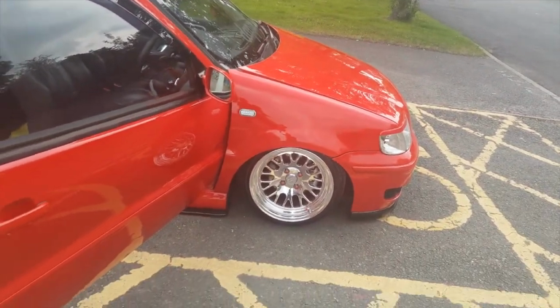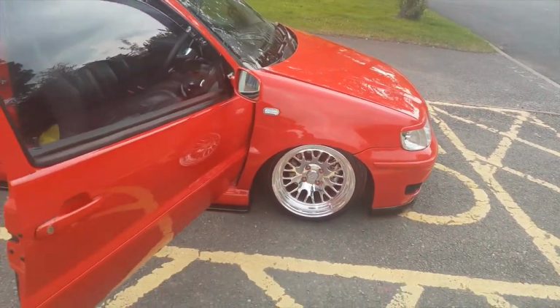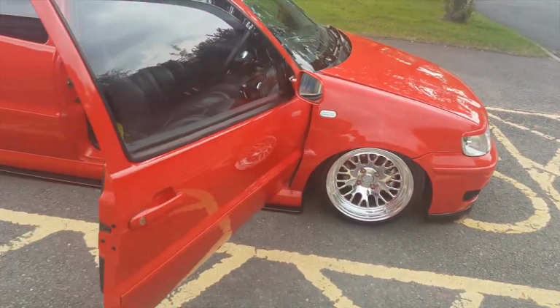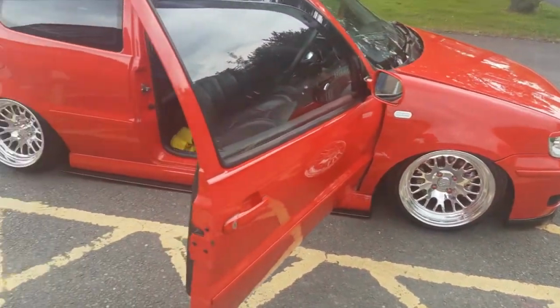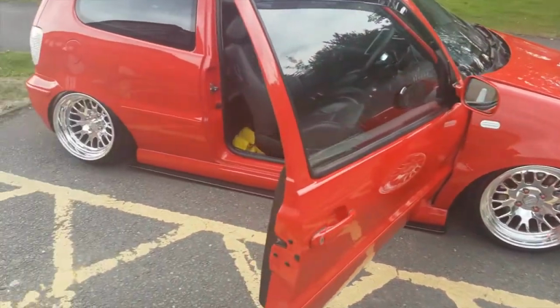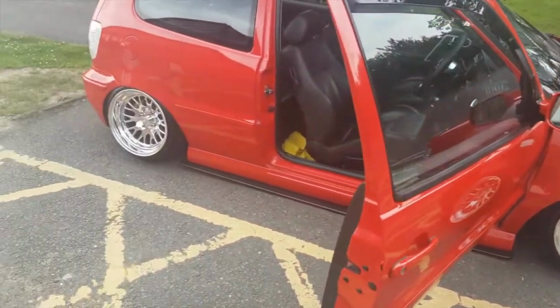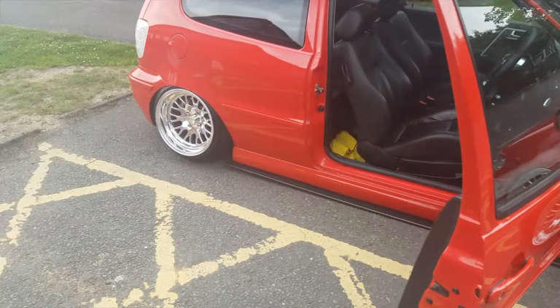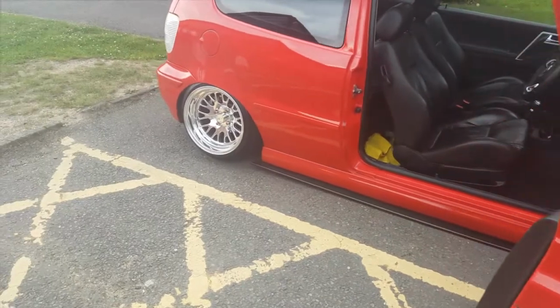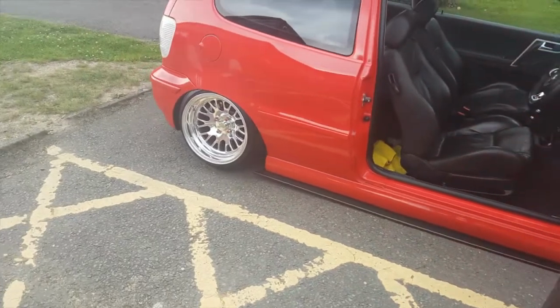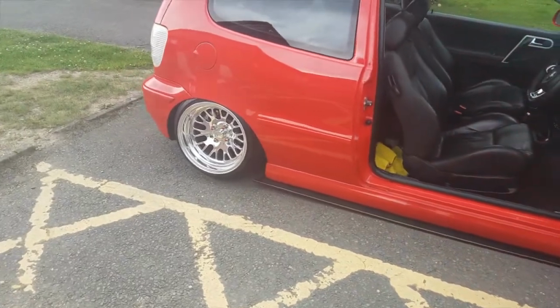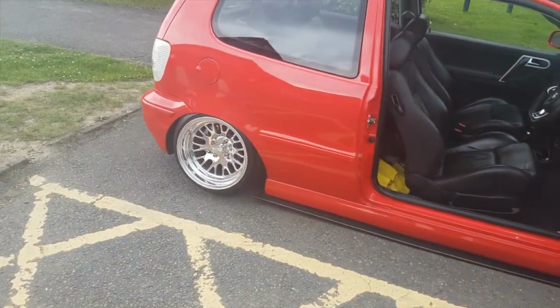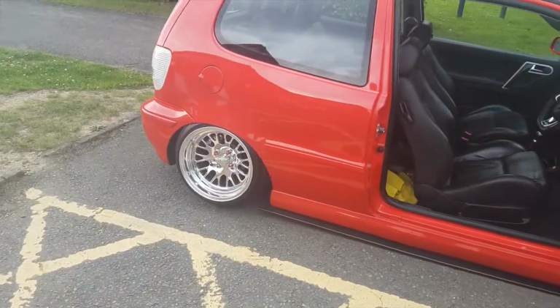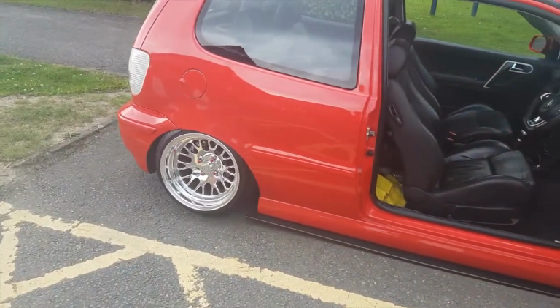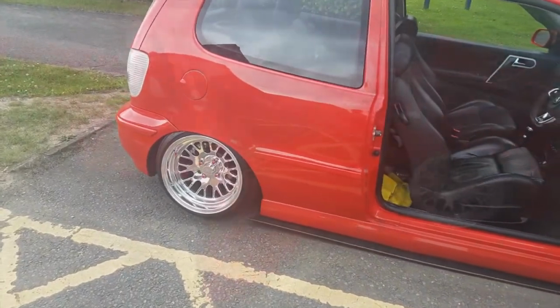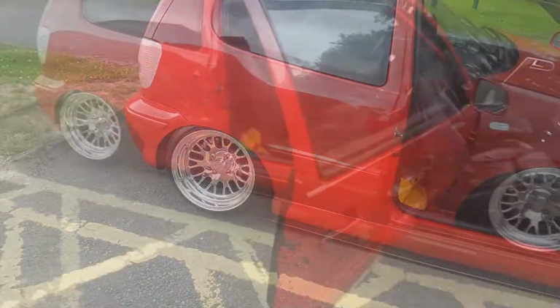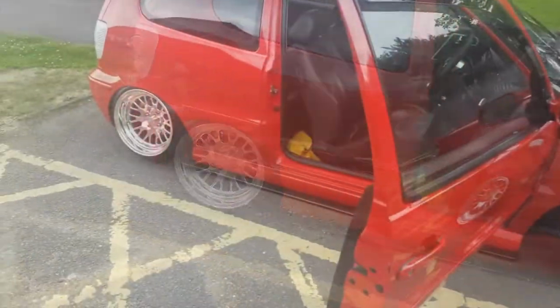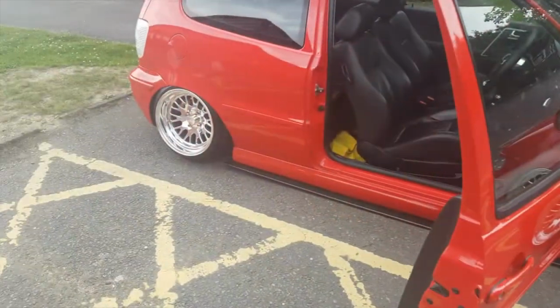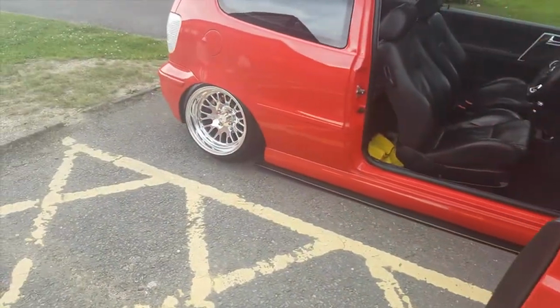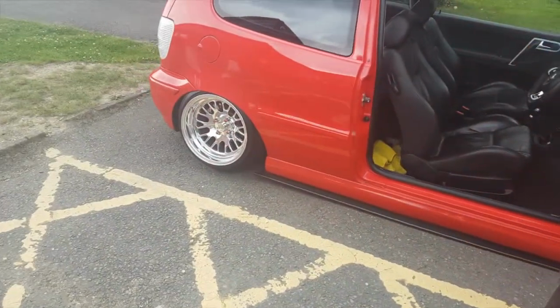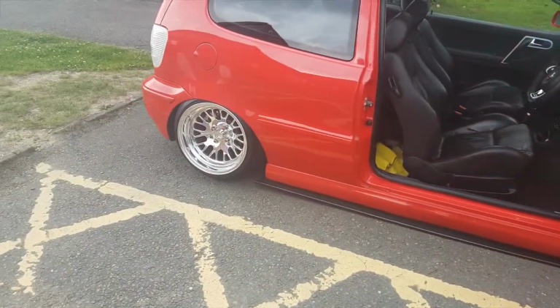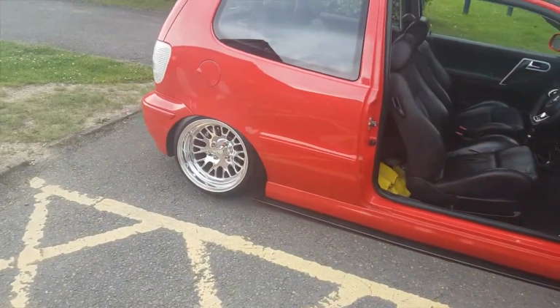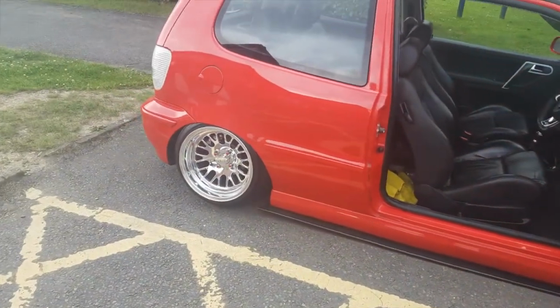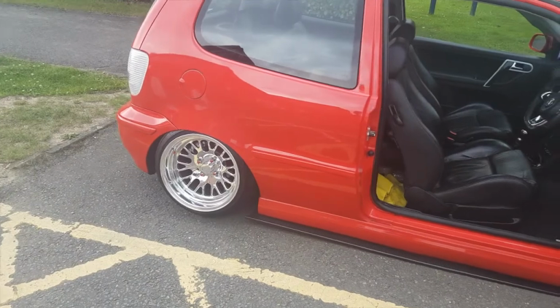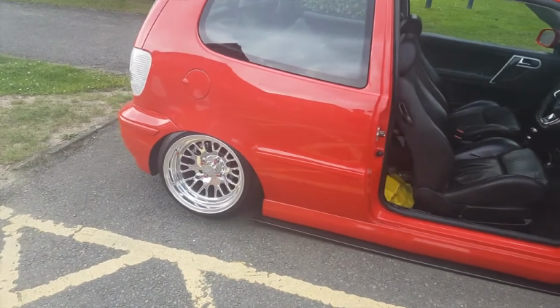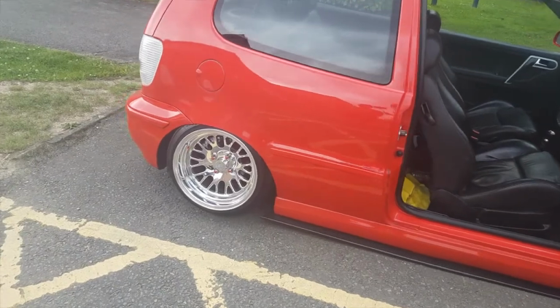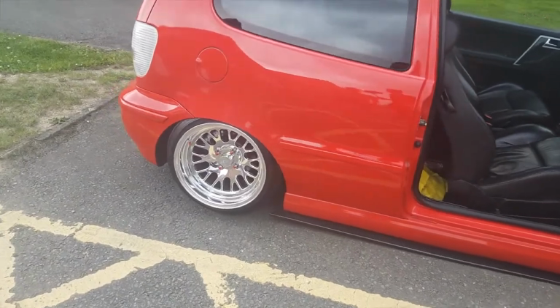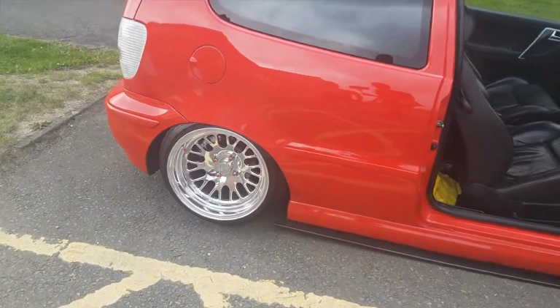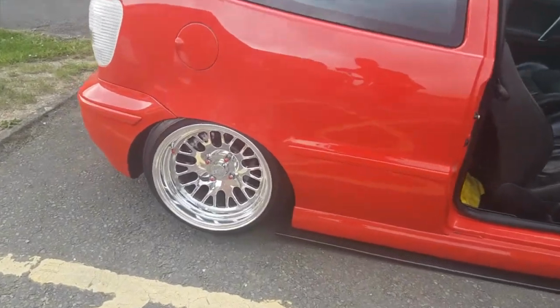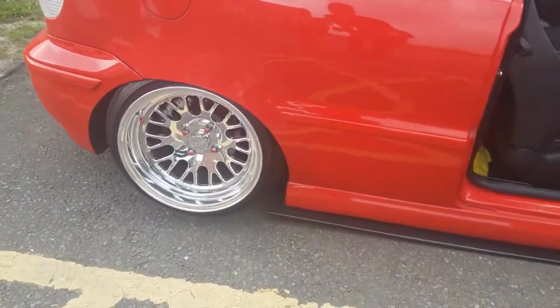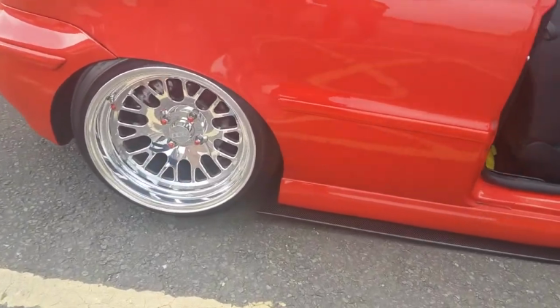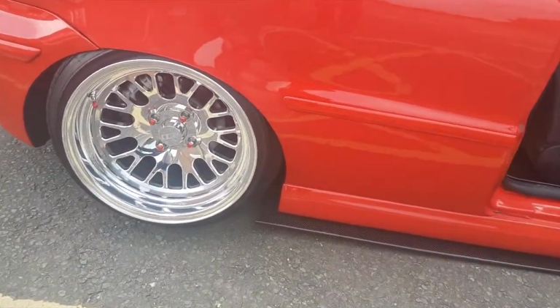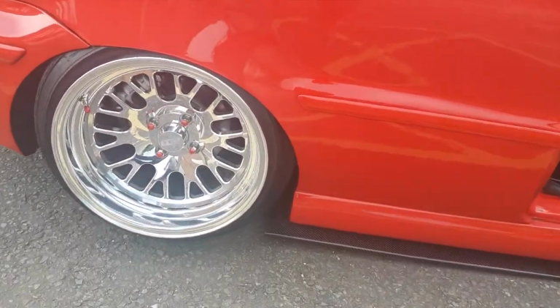It's on hydraulic suspension. It's got CCW wheels, custom made. These wheels are banging, man.